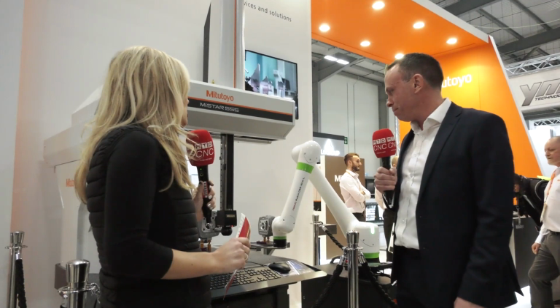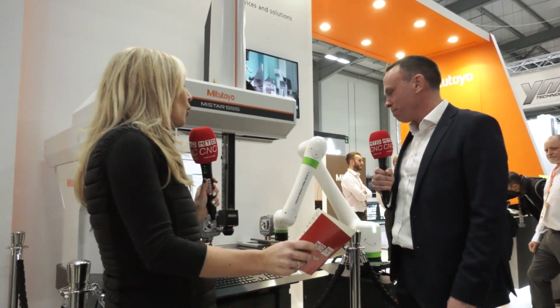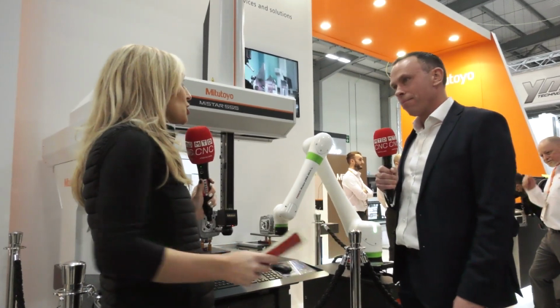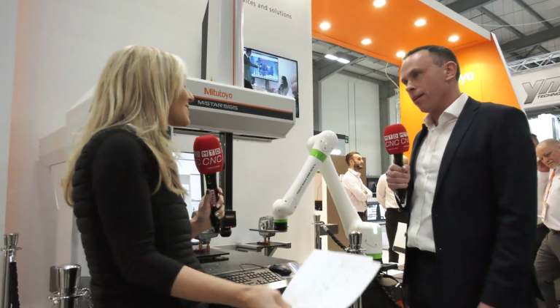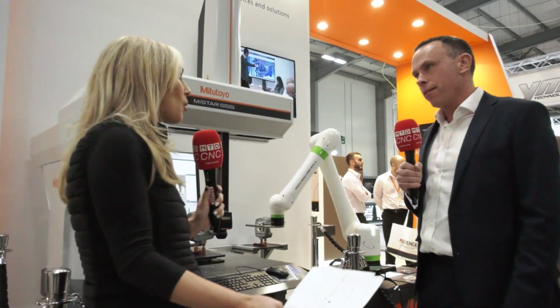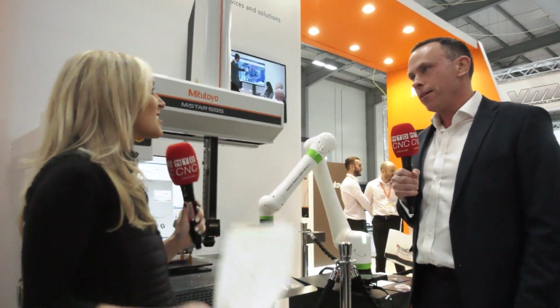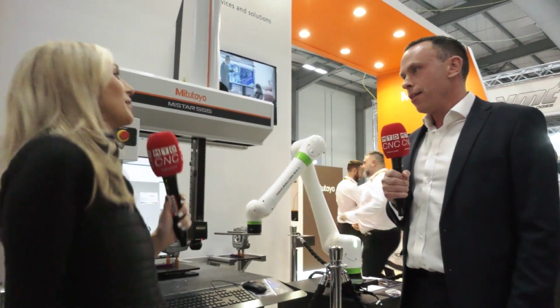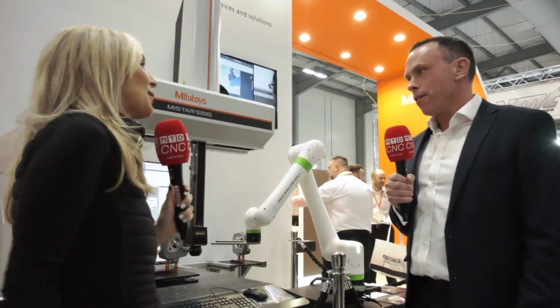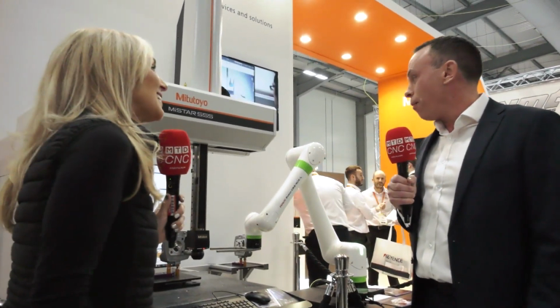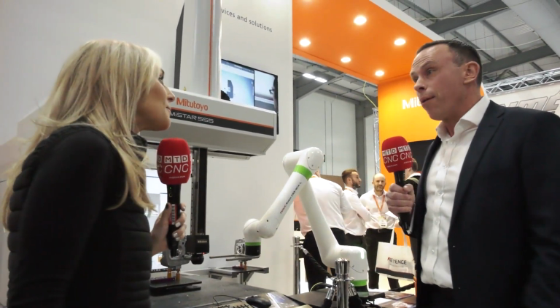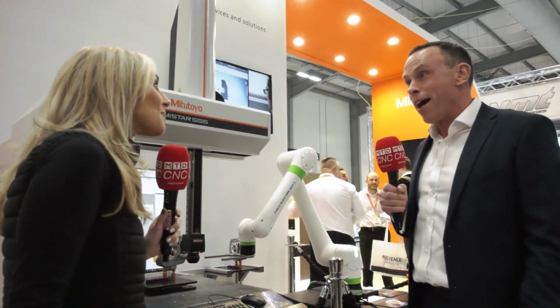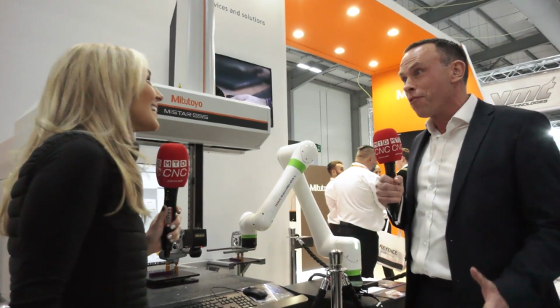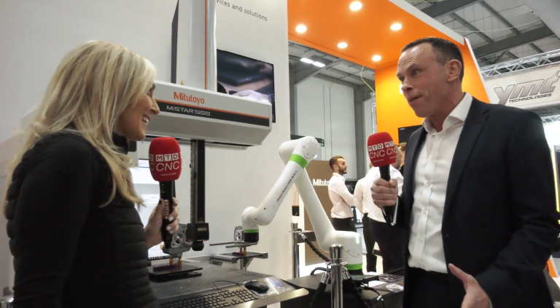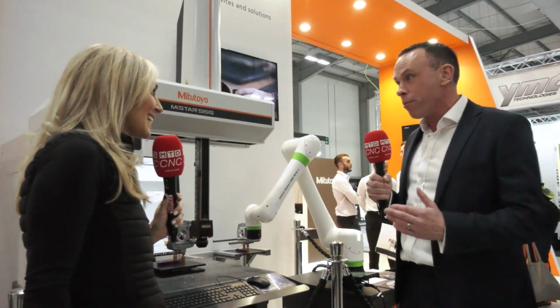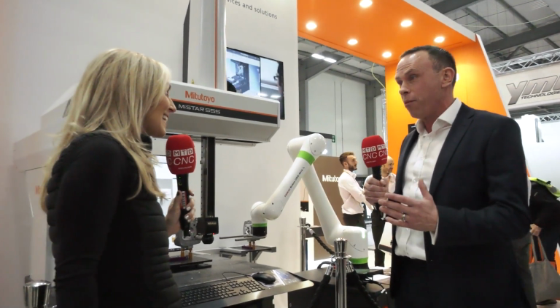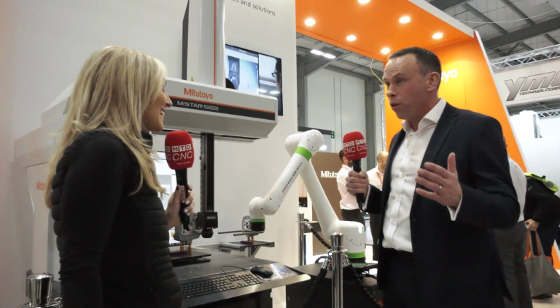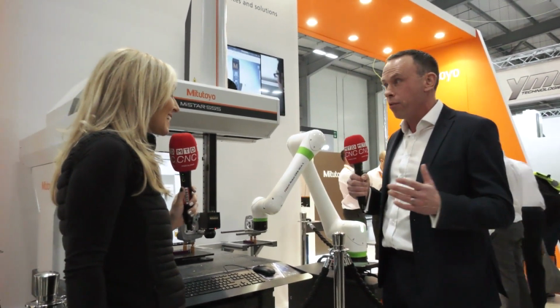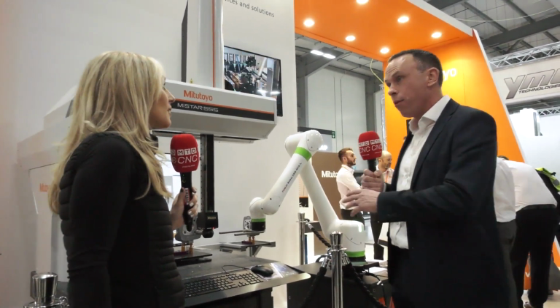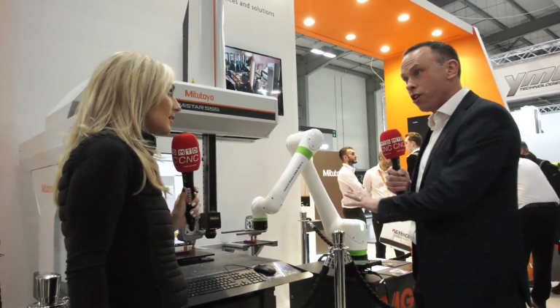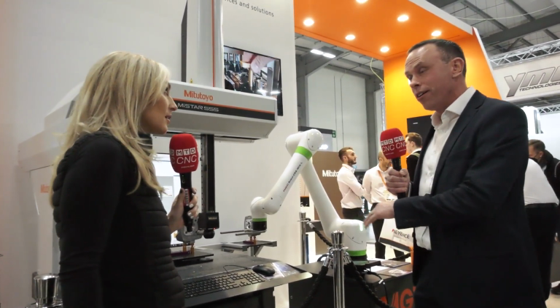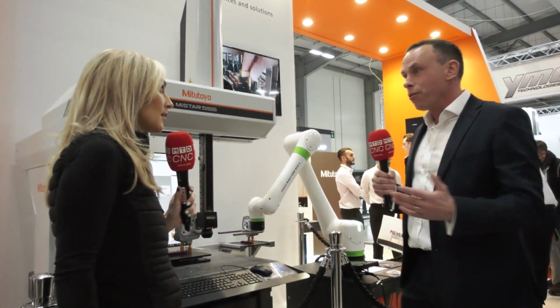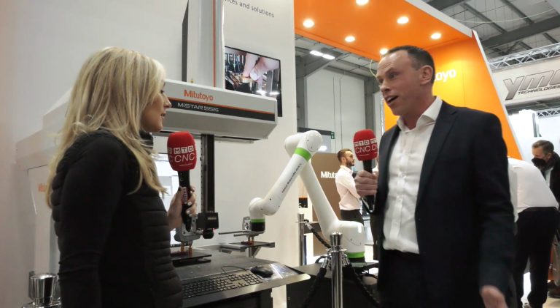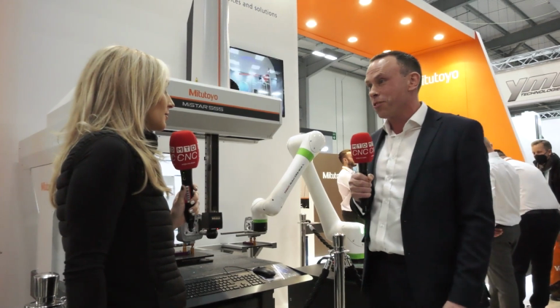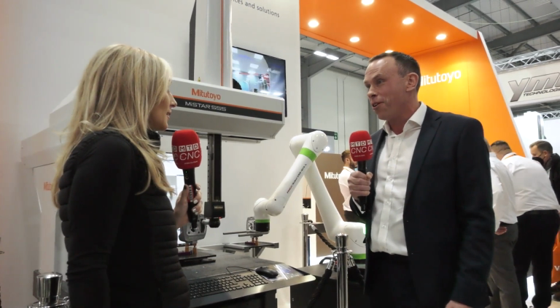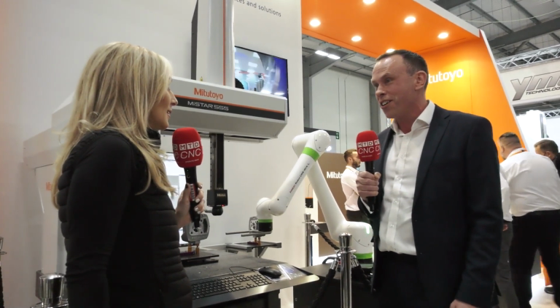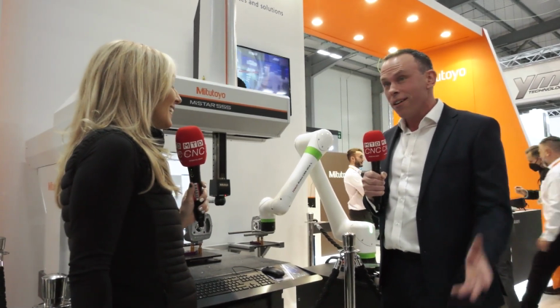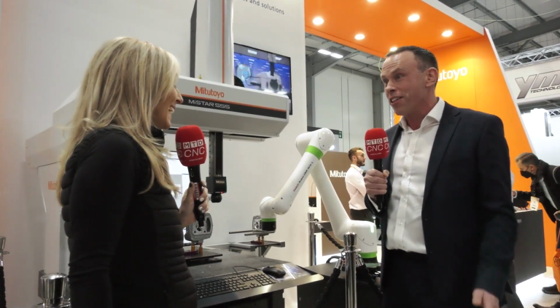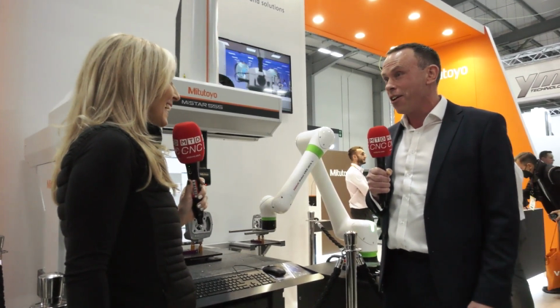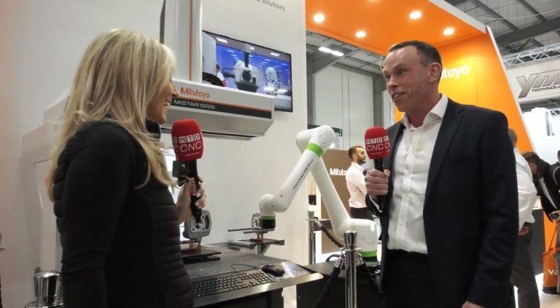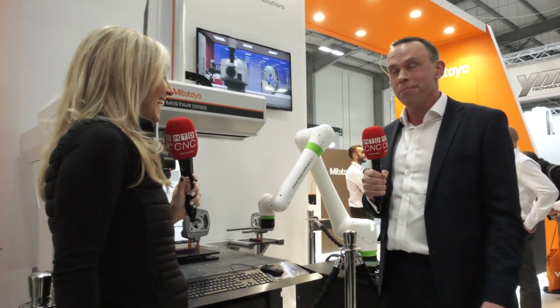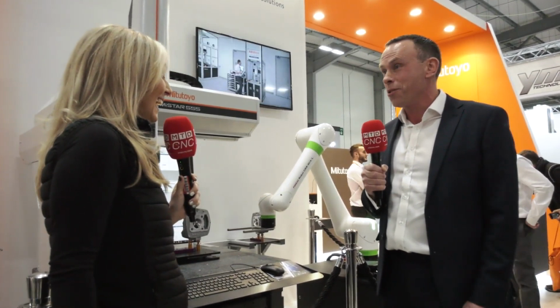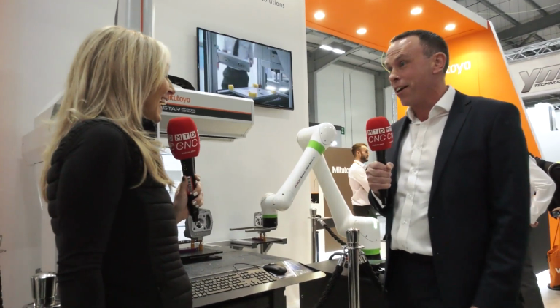Going forward, what's the message — what are we going to see from Mitutoyo? Coming up is Mack, we're looking forward to Mack, but in between we've got all our showrooms kitted out with this equipment. We just want to encourage customers to come along and see us and give us their inquiries for their measurement applications.